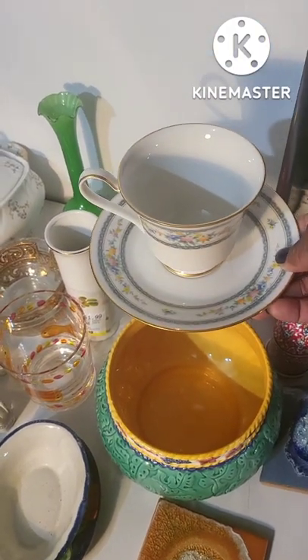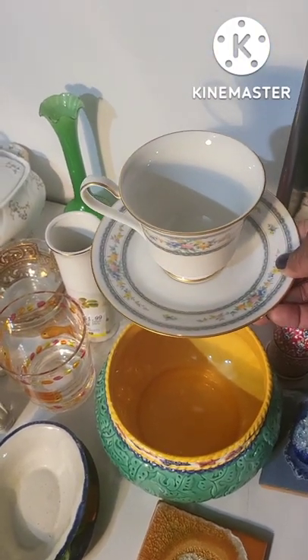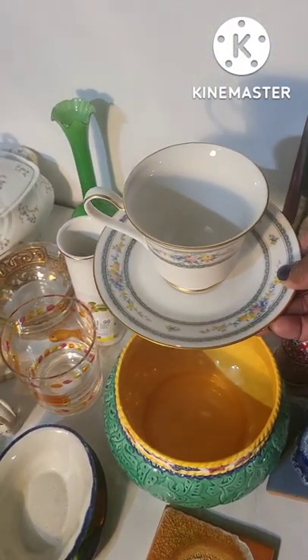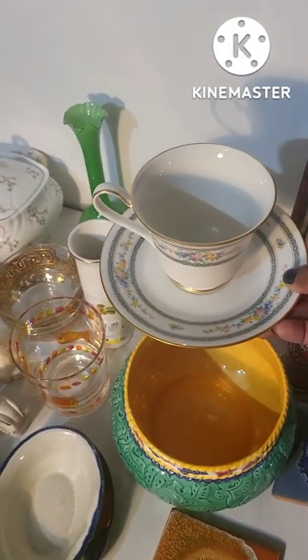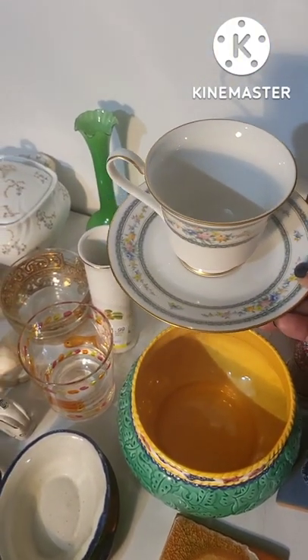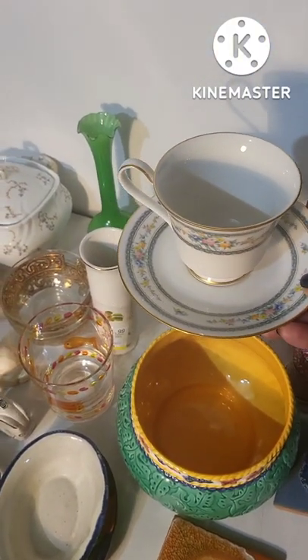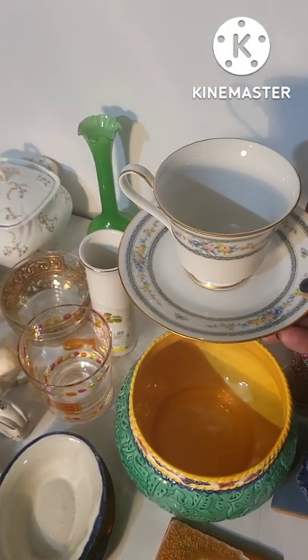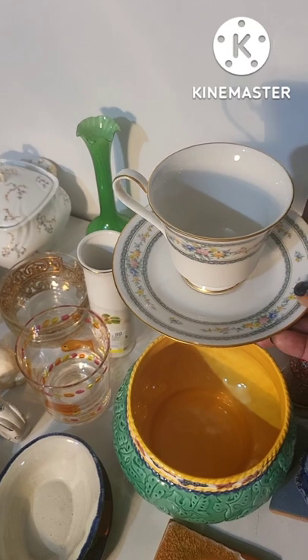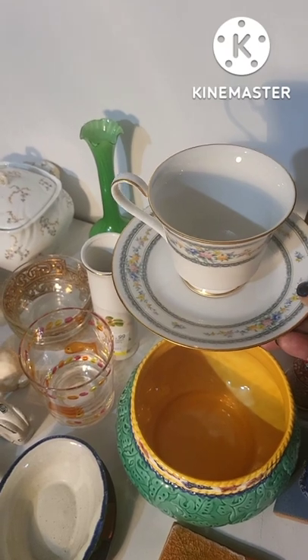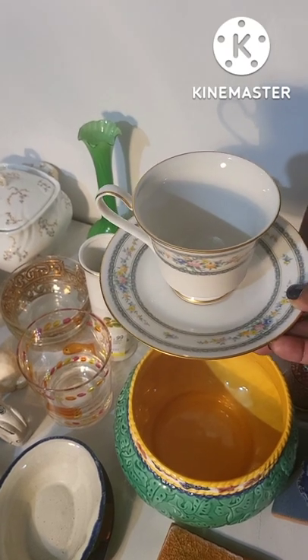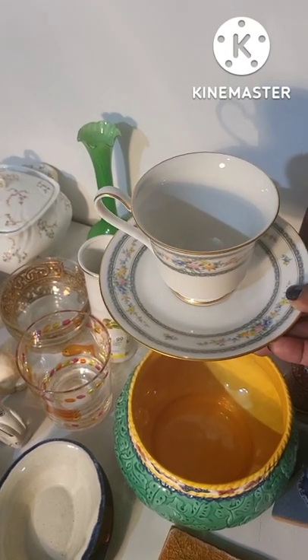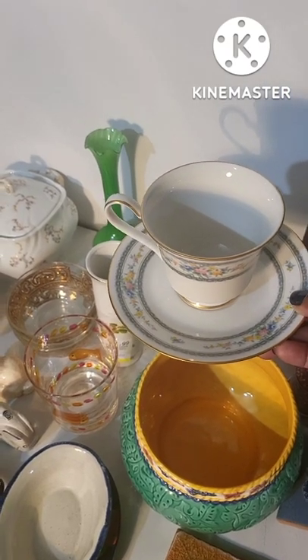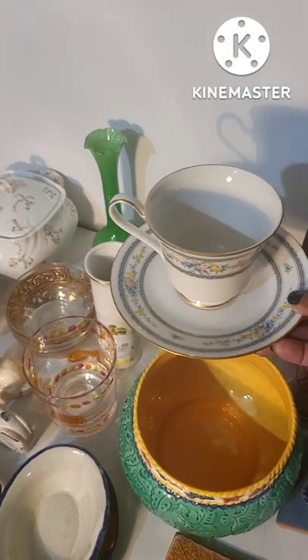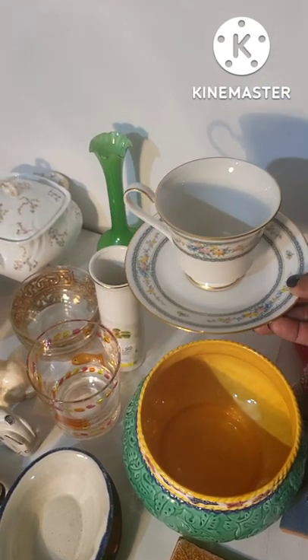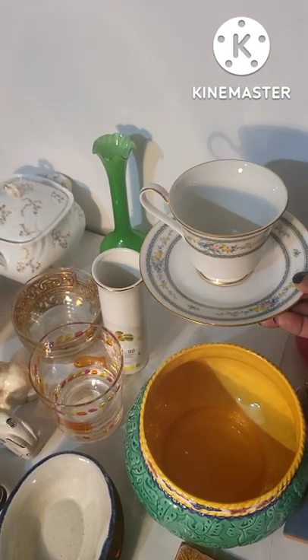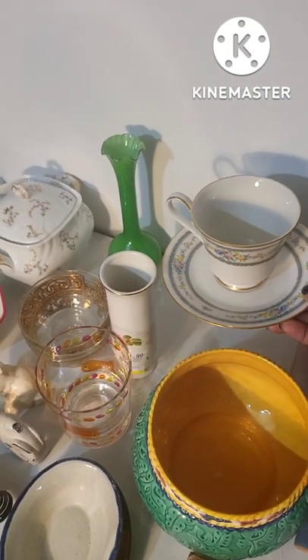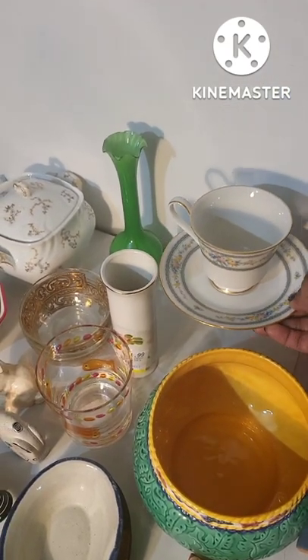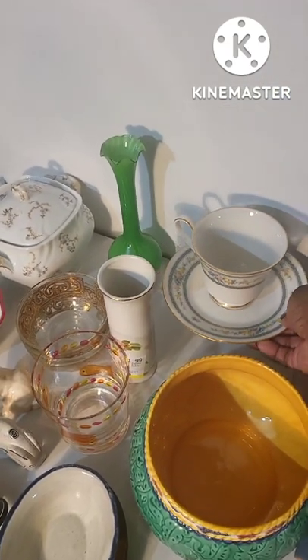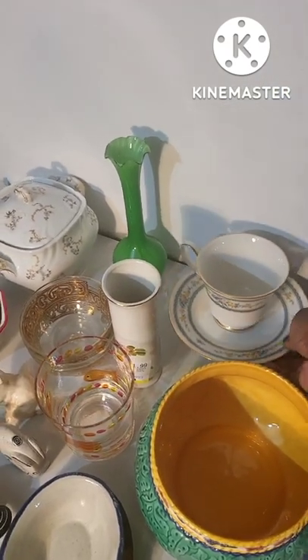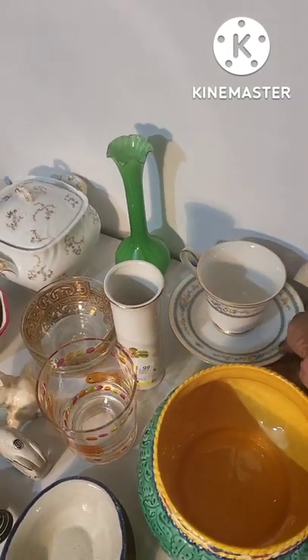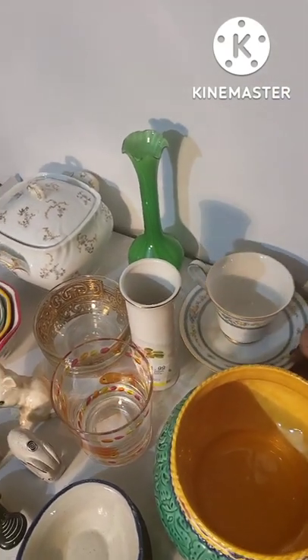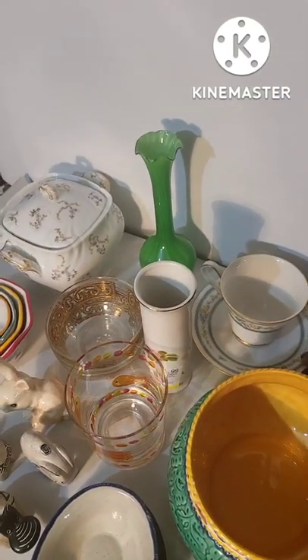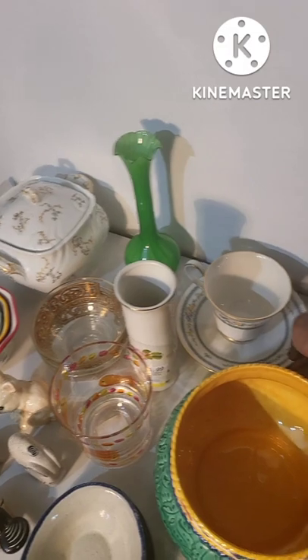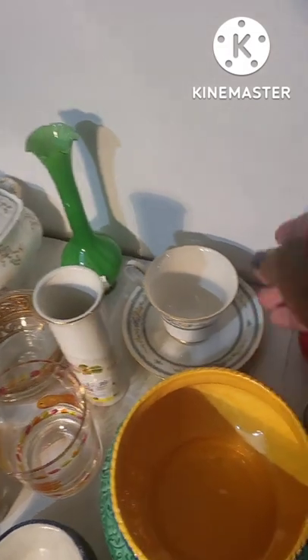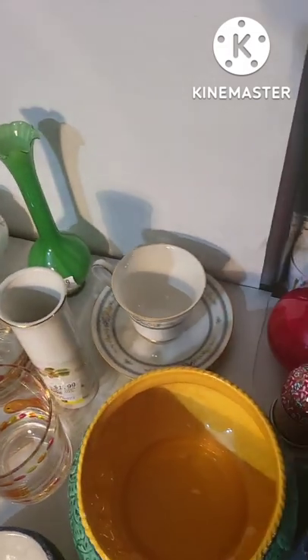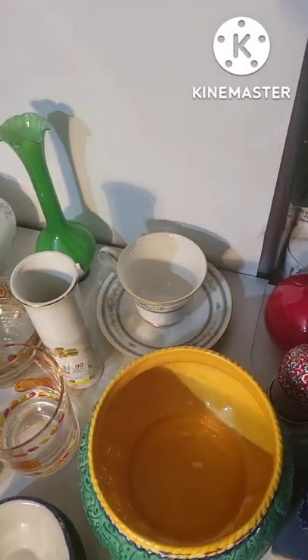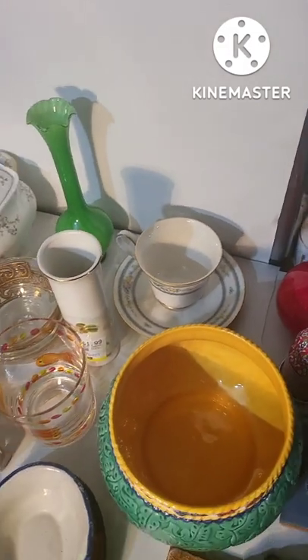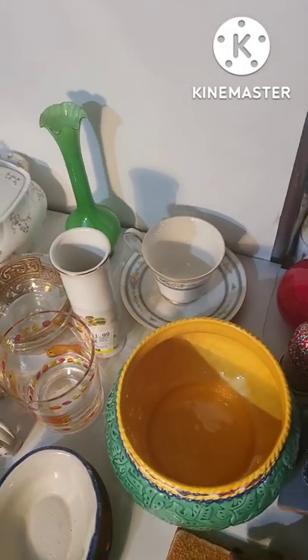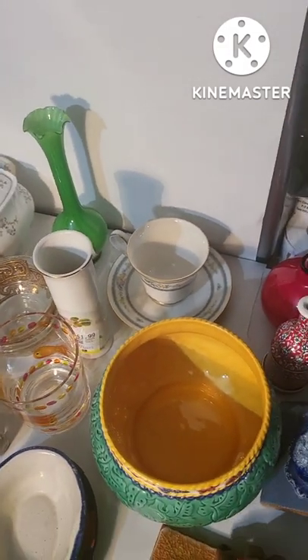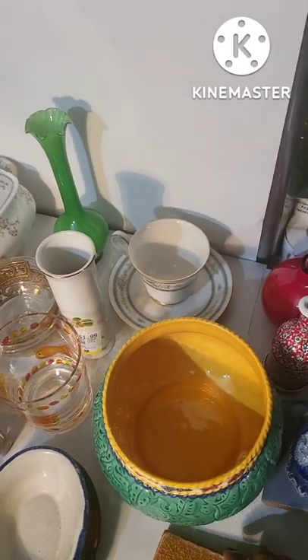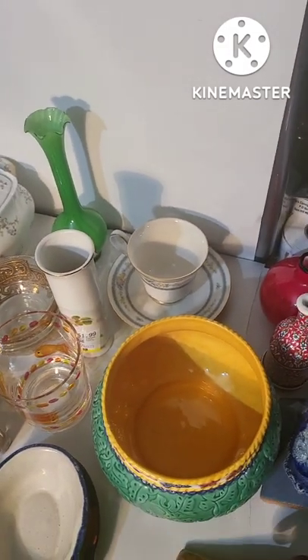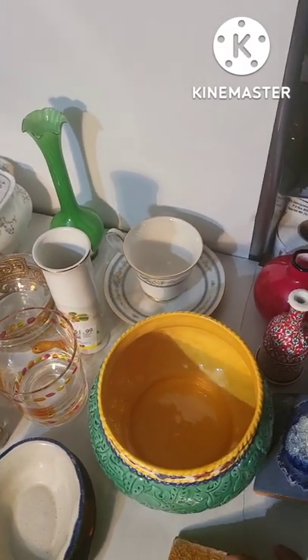These are a Noritake tea set in excellent condition. I'm looking for about $12 to $18 for them.